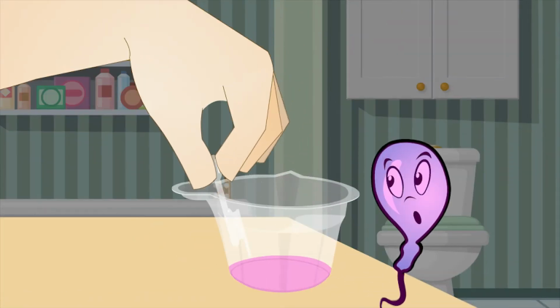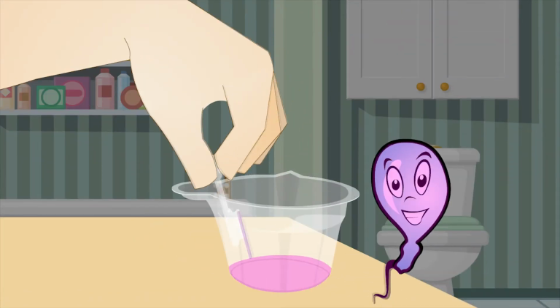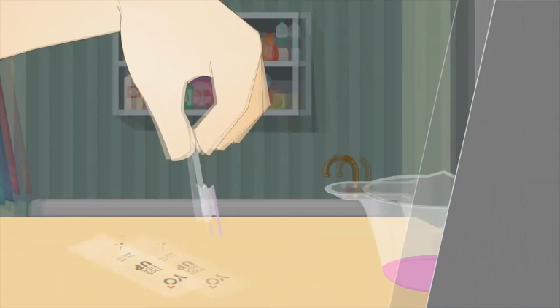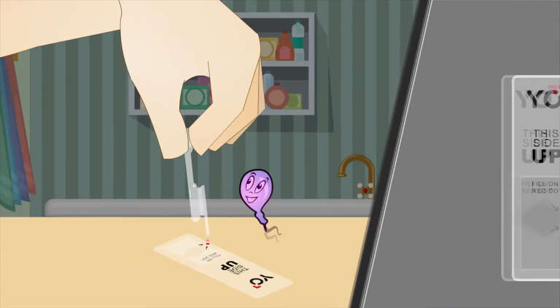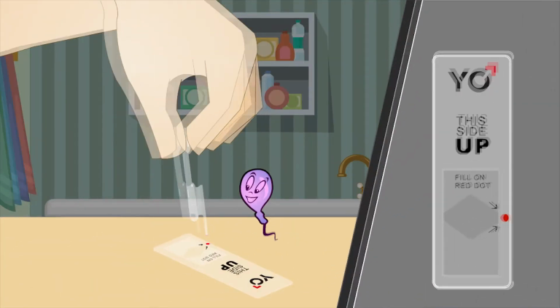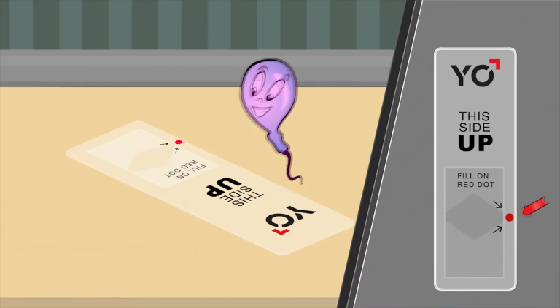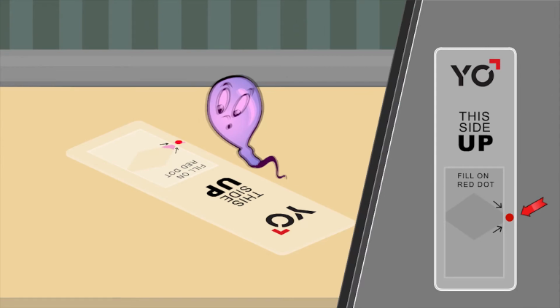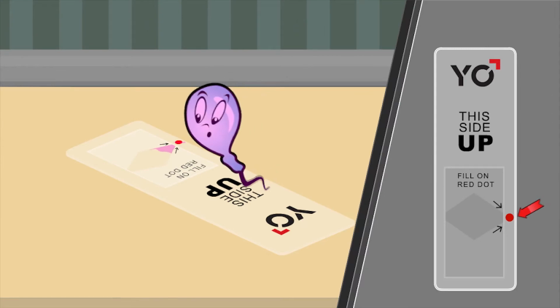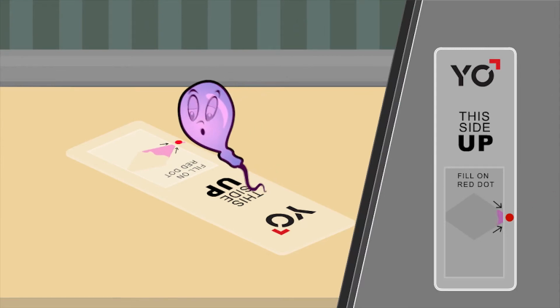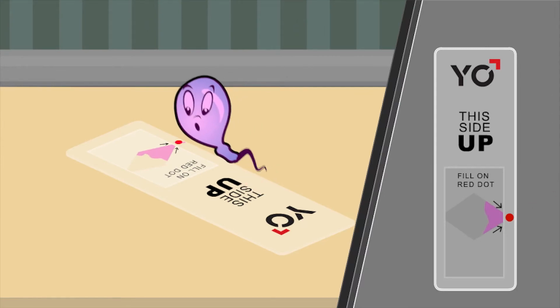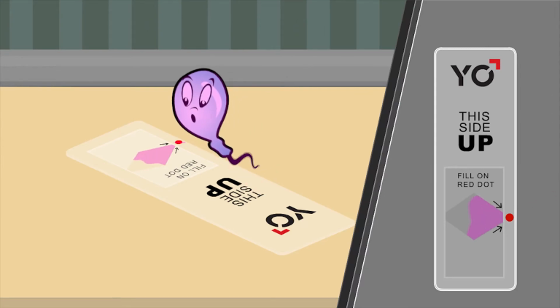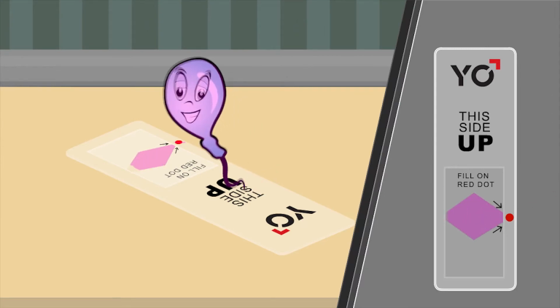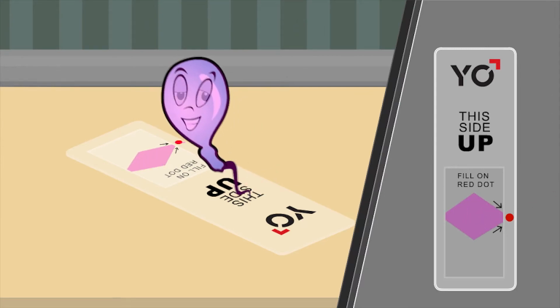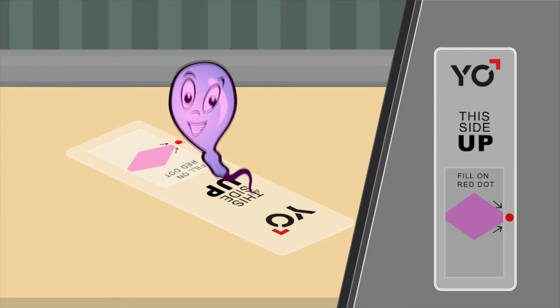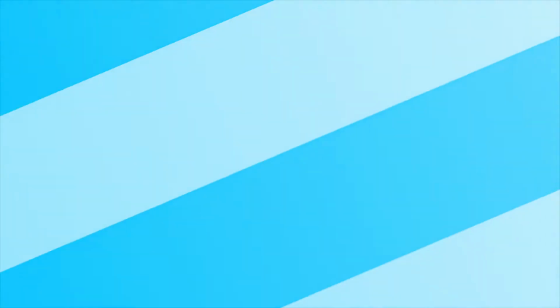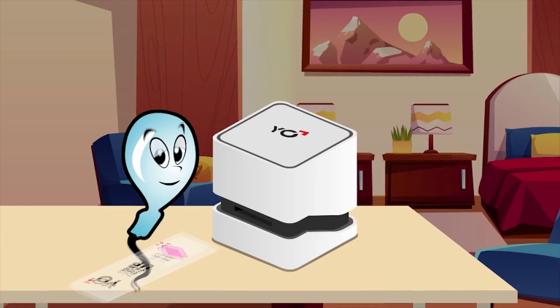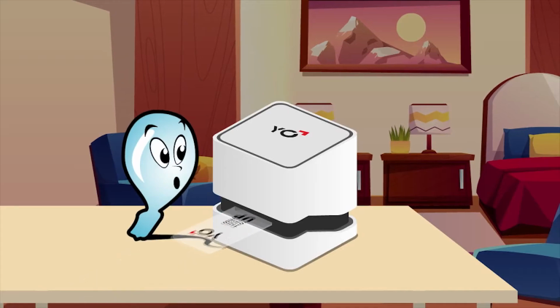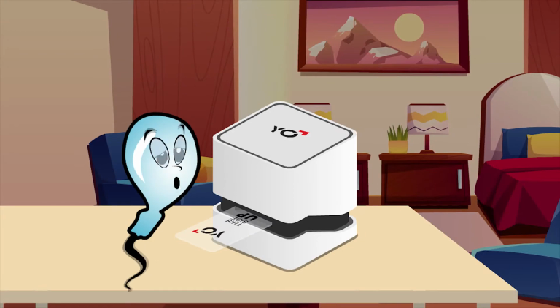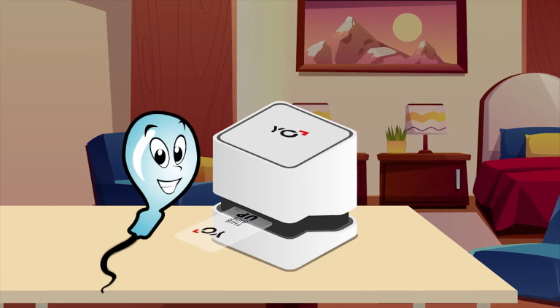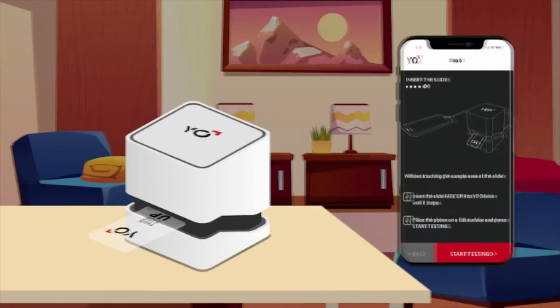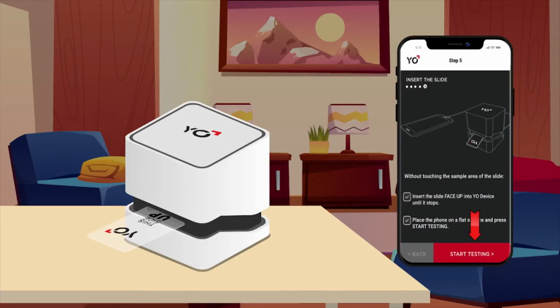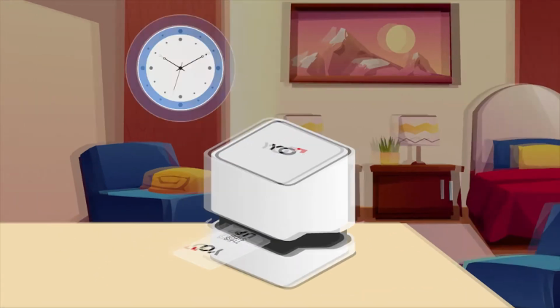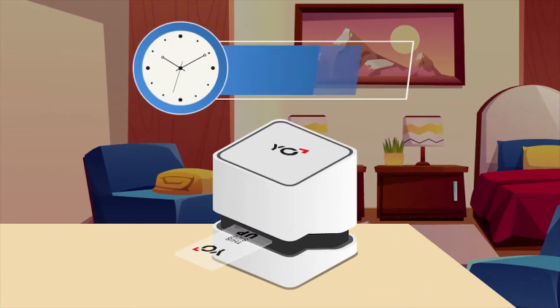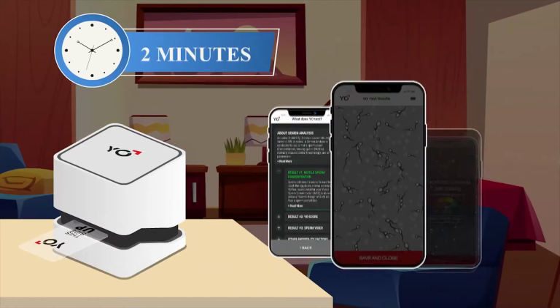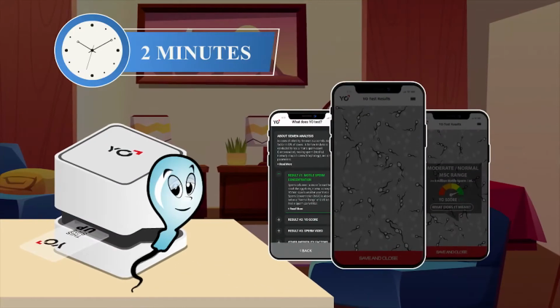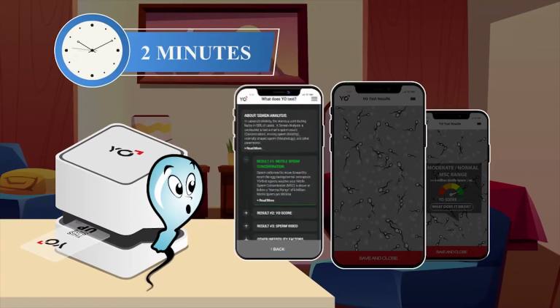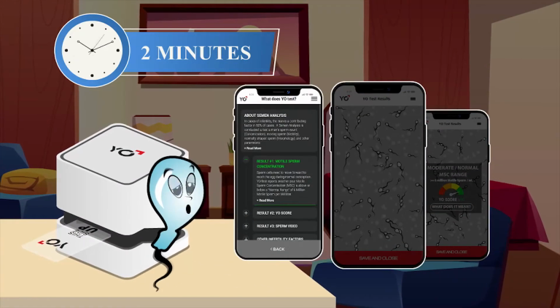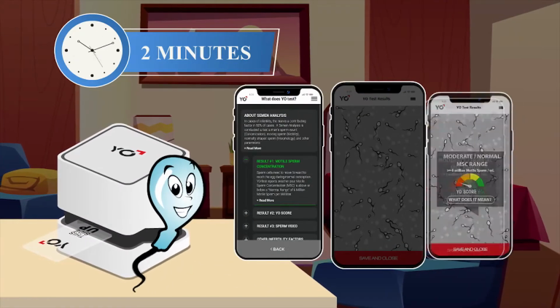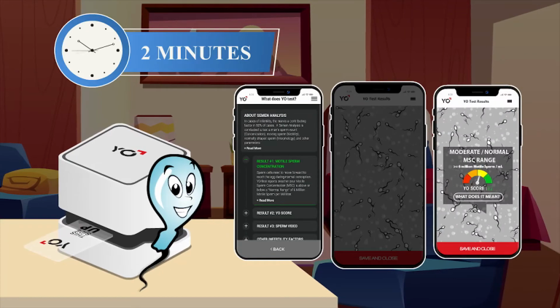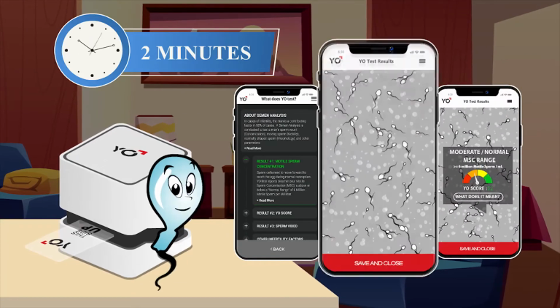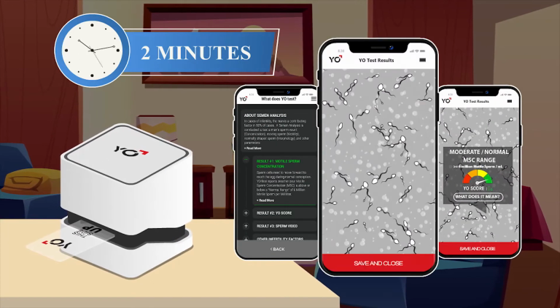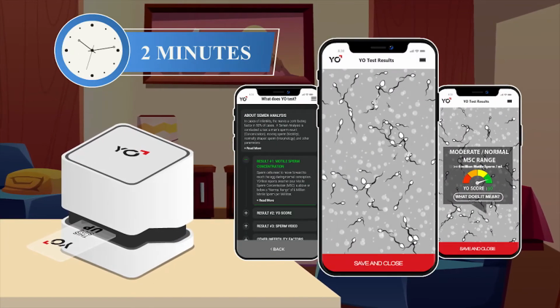Draw some sample into the pipette and place a drop on the red dot section of the slide. Make sure the slide is completely filled with your sample. Insert the slide into Yo and start the test. Wait two minutes for your motile sperm results, Yo score, and recorded video.